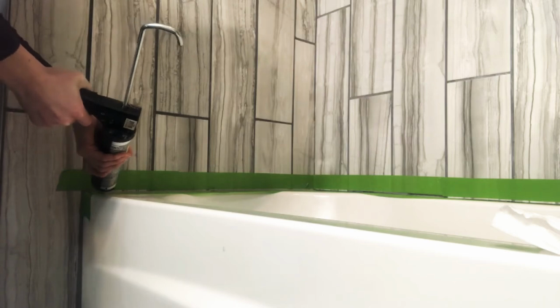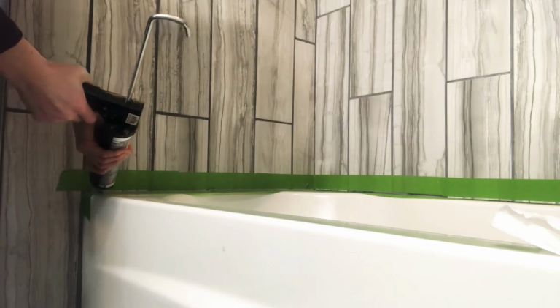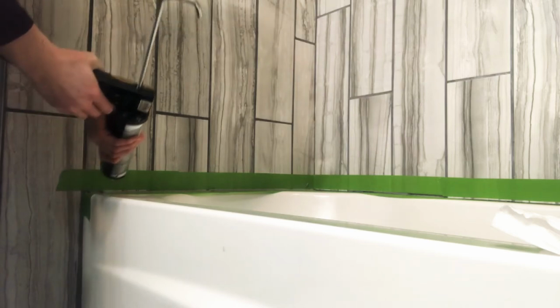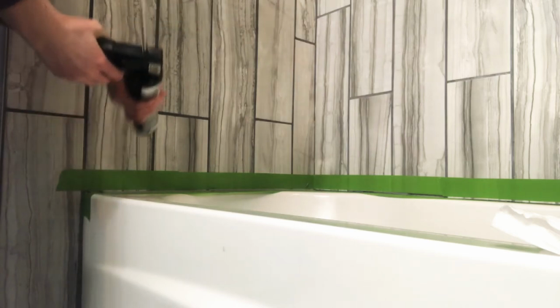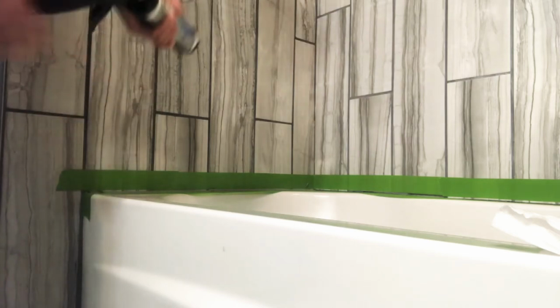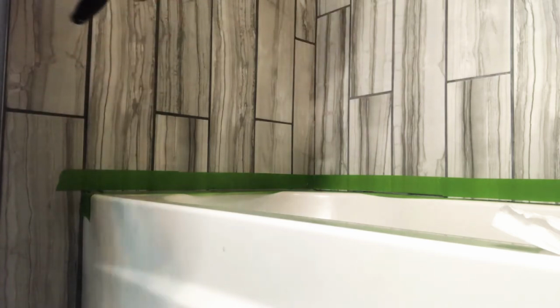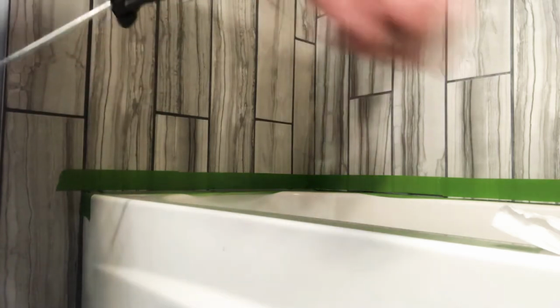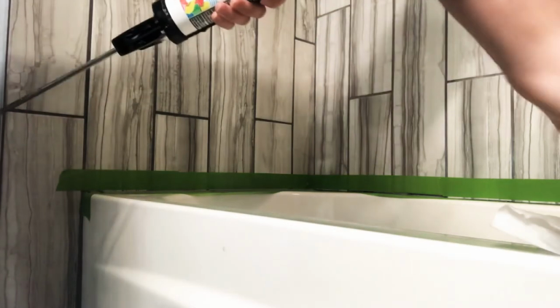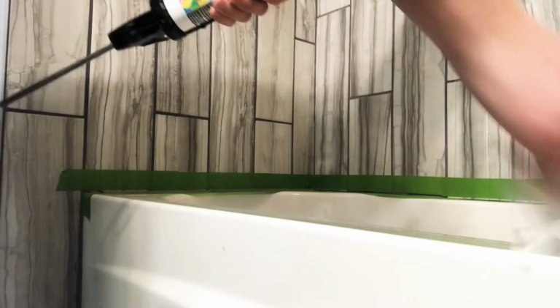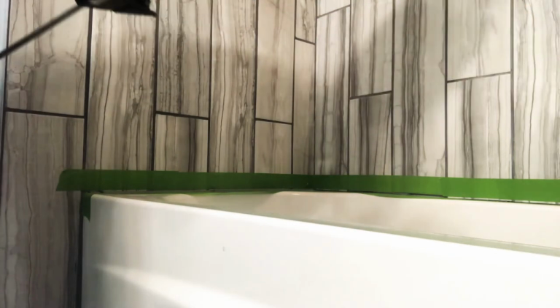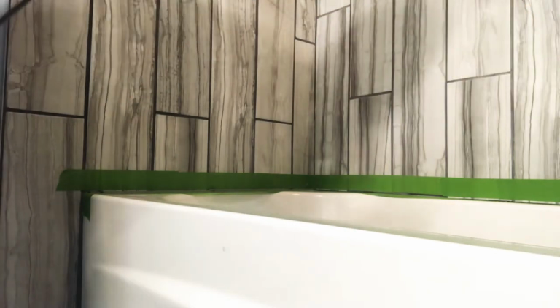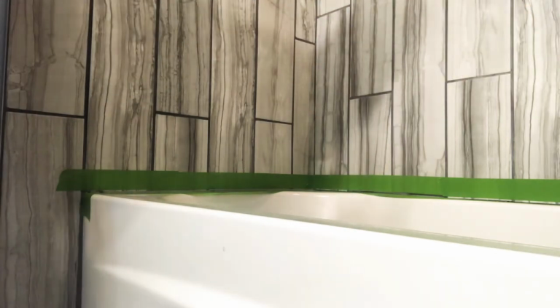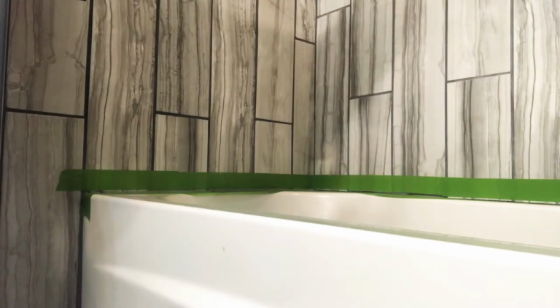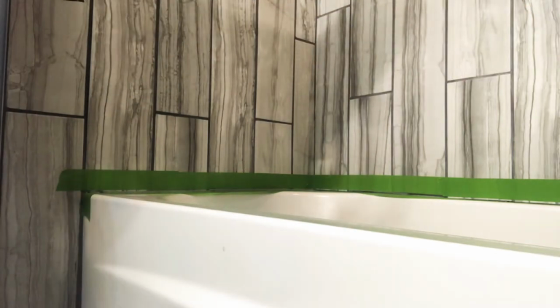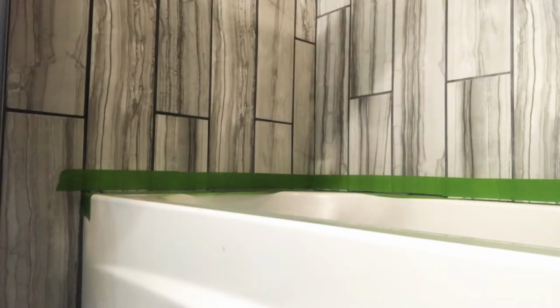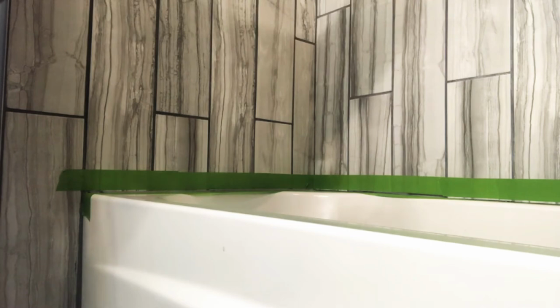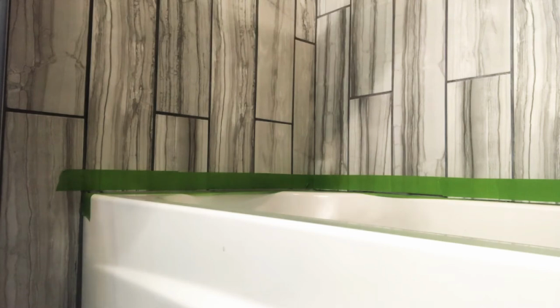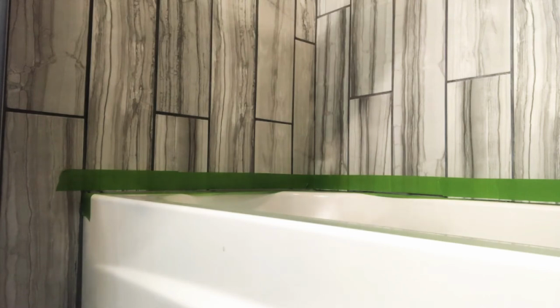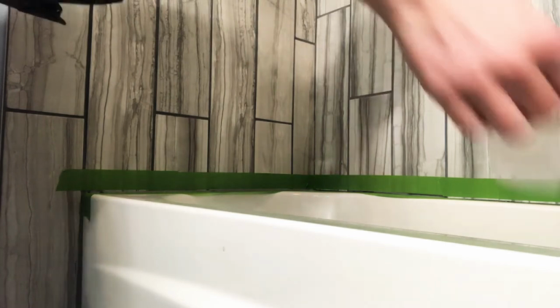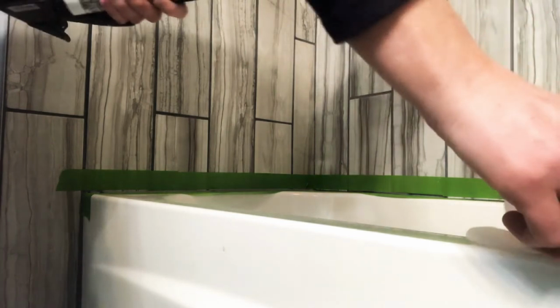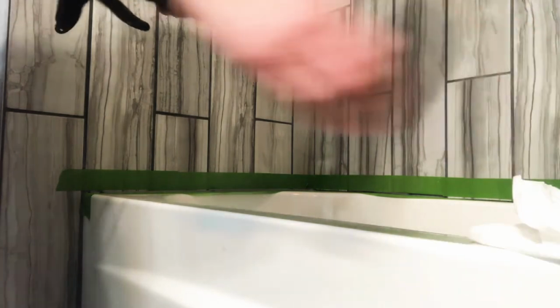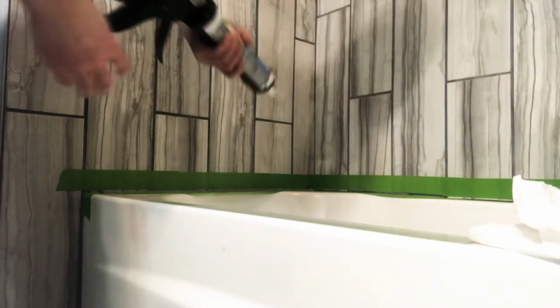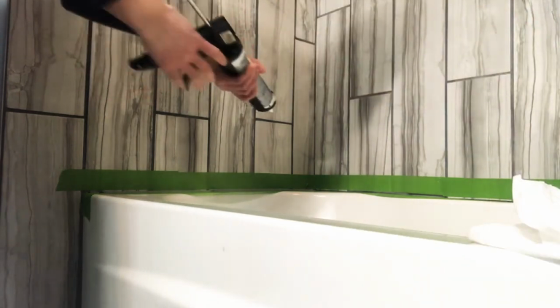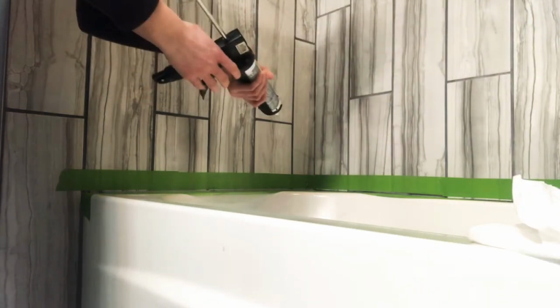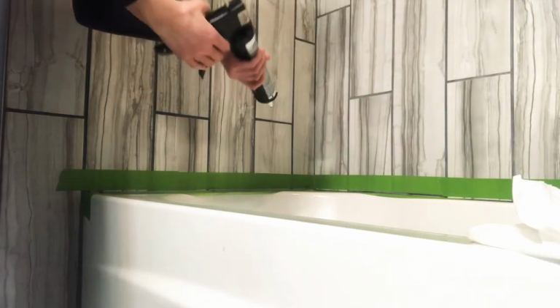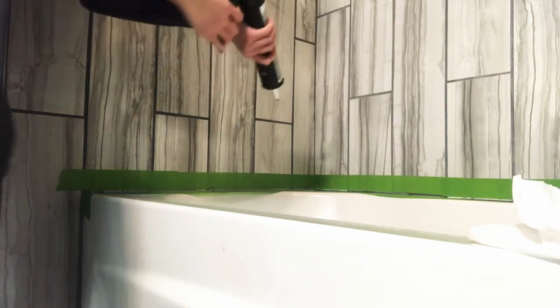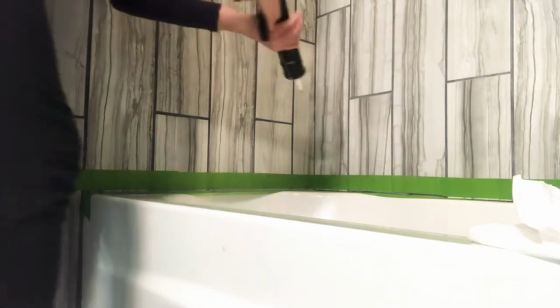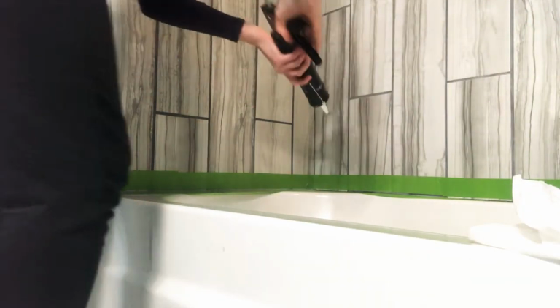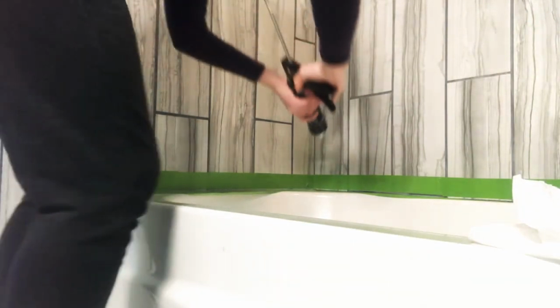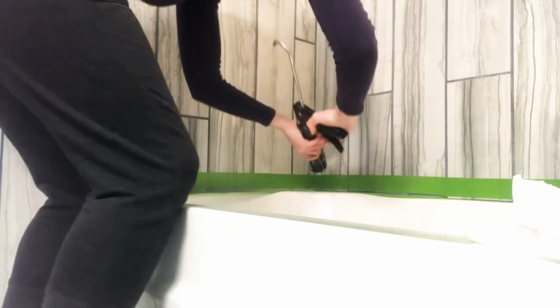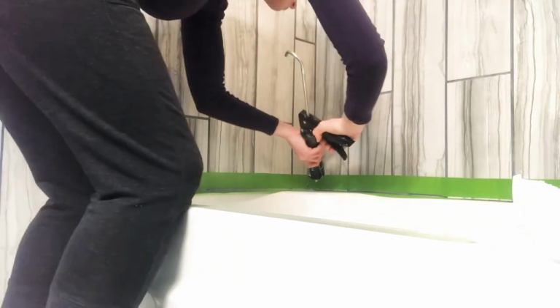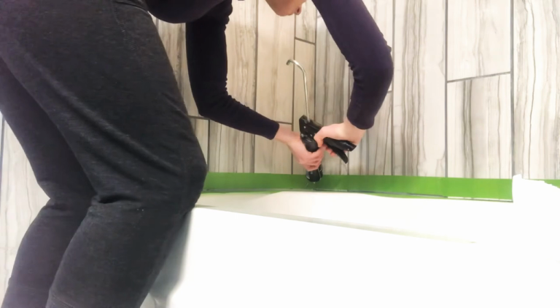I like to use baby wipes to clean up everything. You could use a wet rag, really anything you'd like, but have something handy because this stuff does get messy.